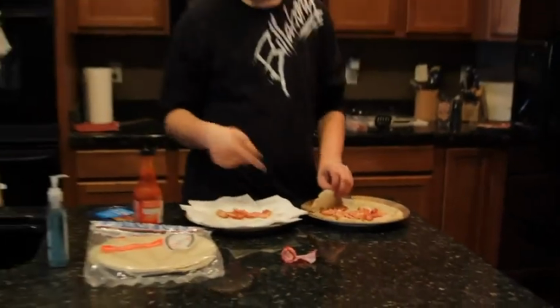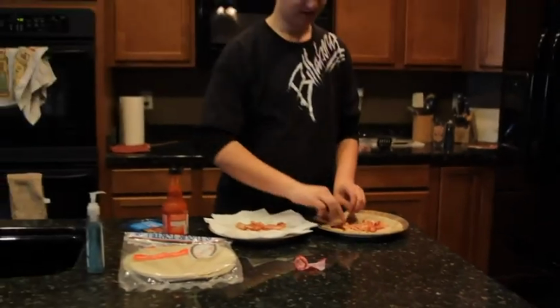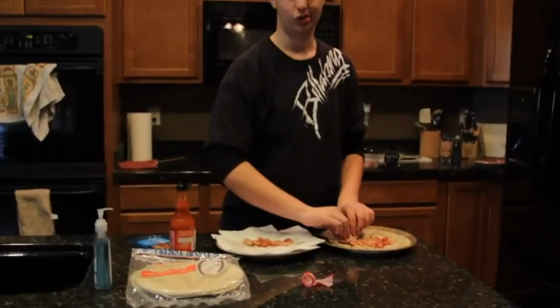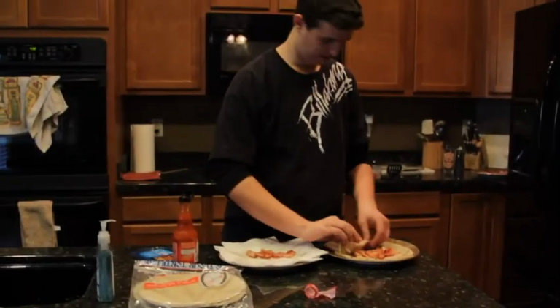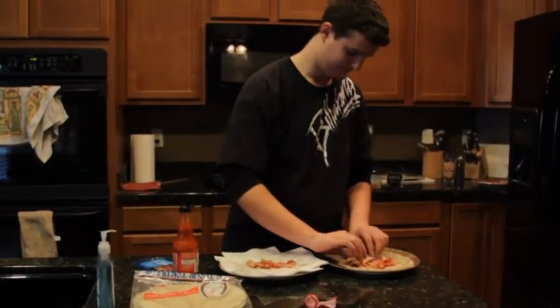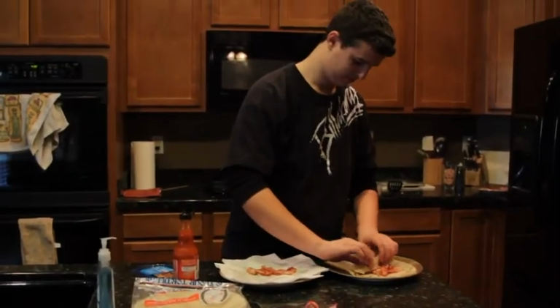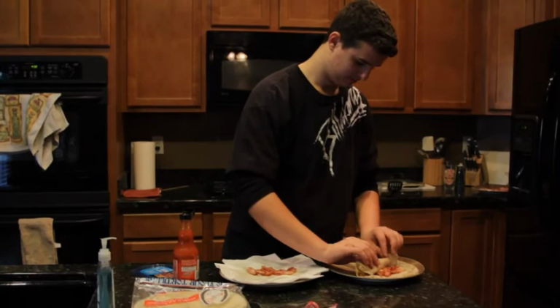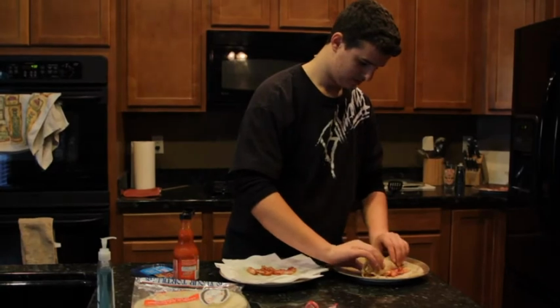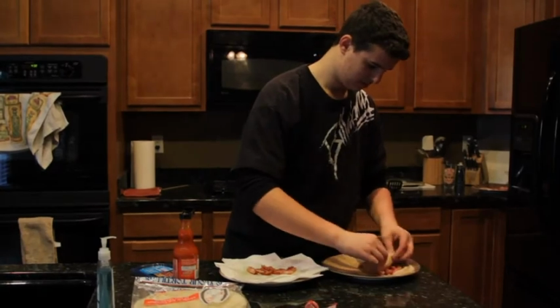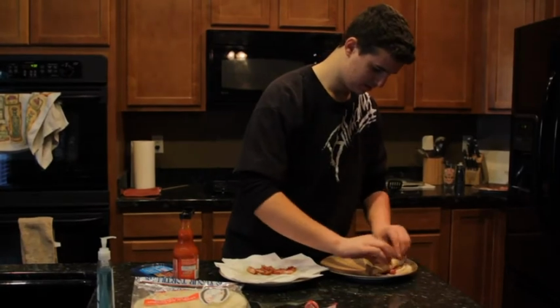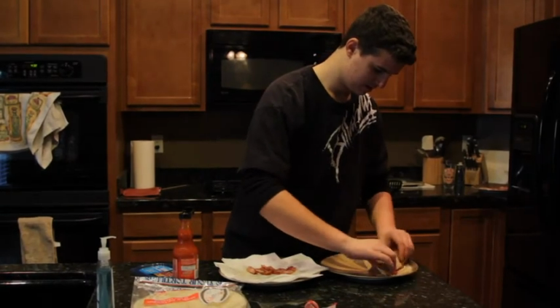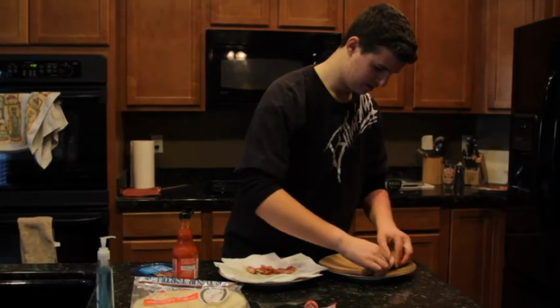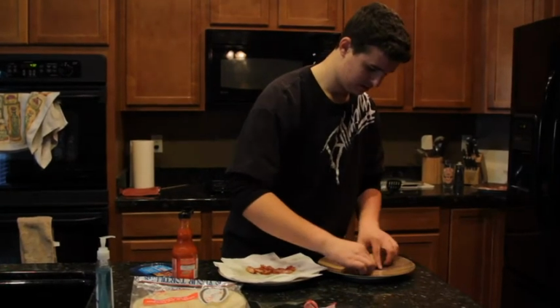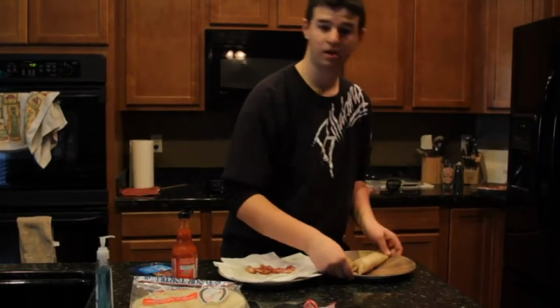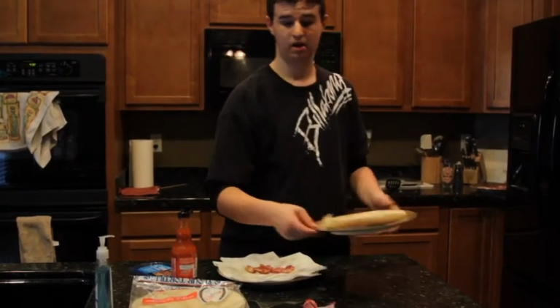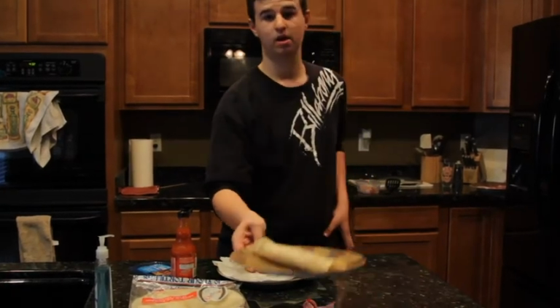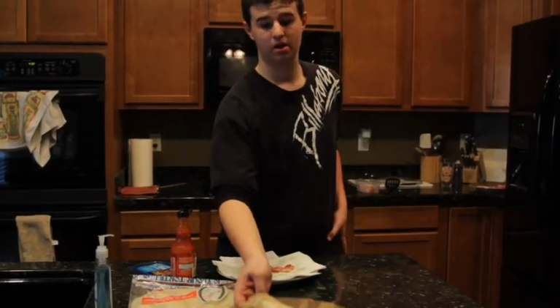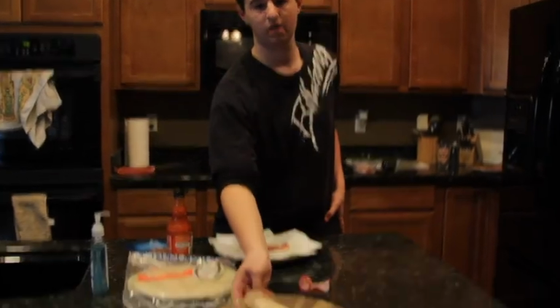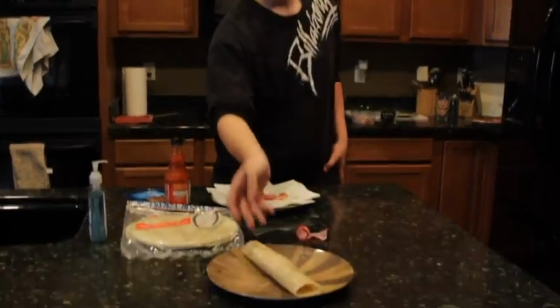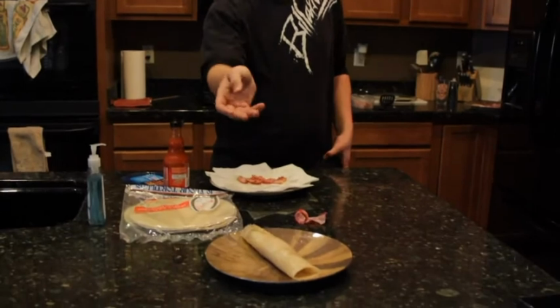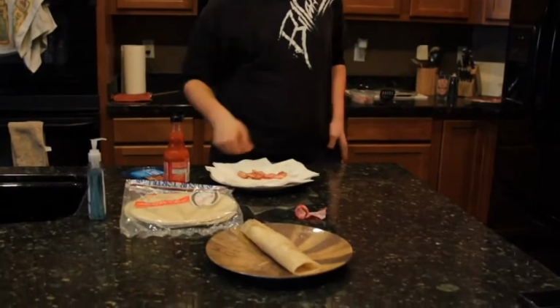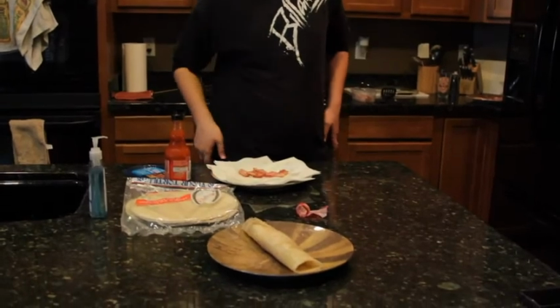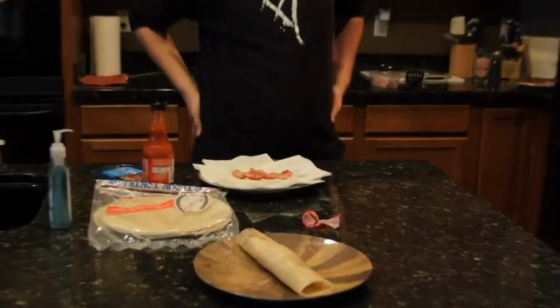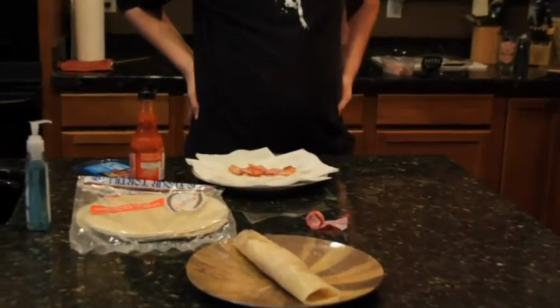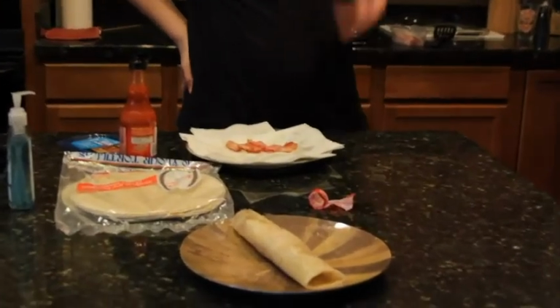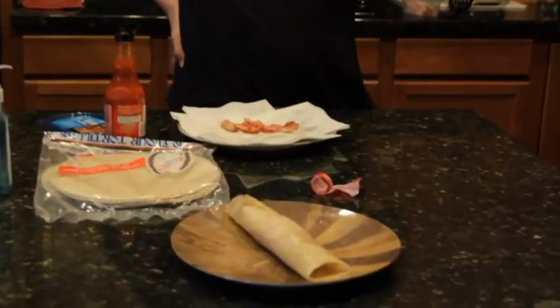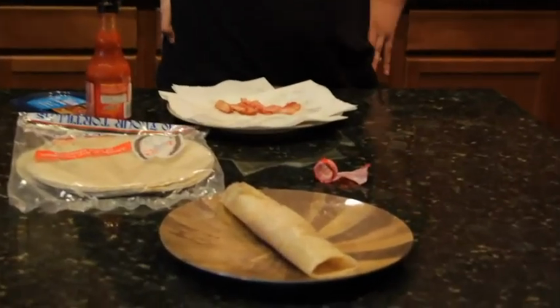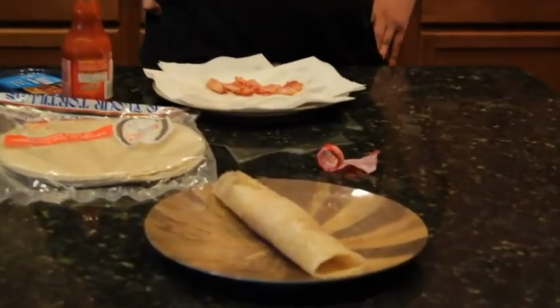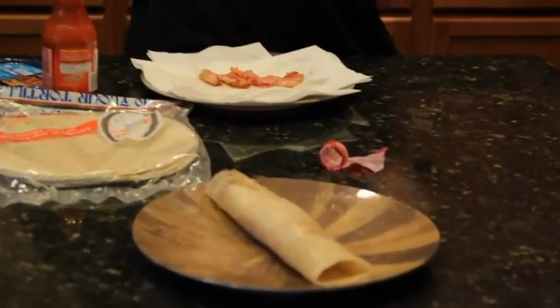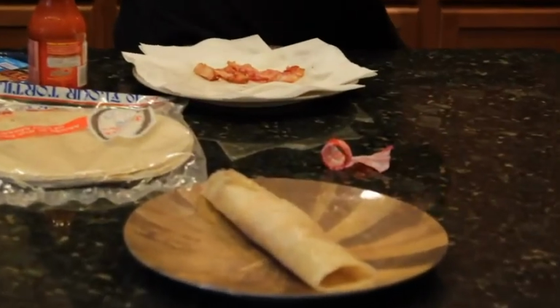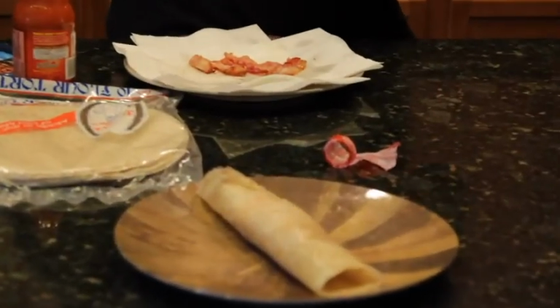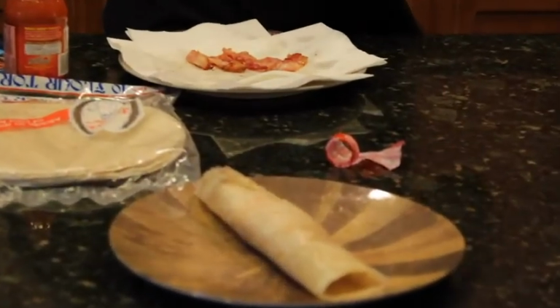Then you wrap it up. And now you guys have a delicious bacon lunch meat wrap.